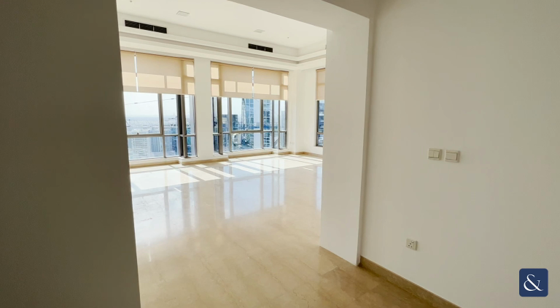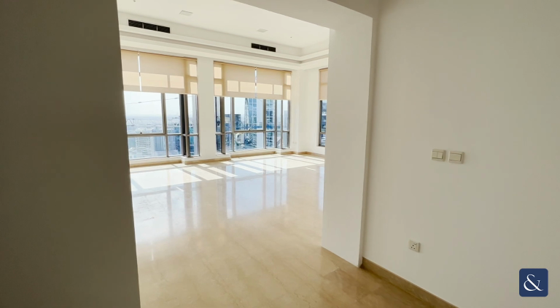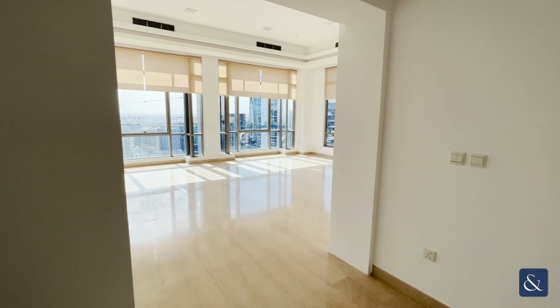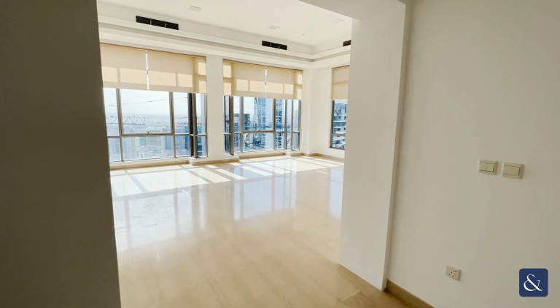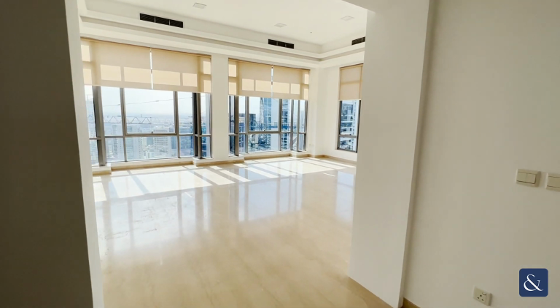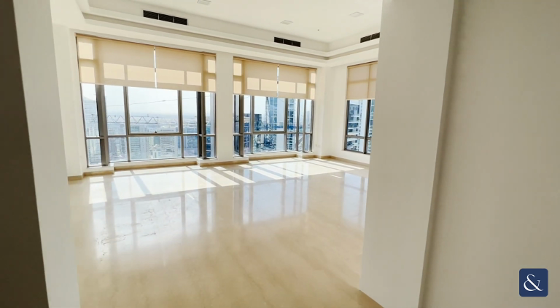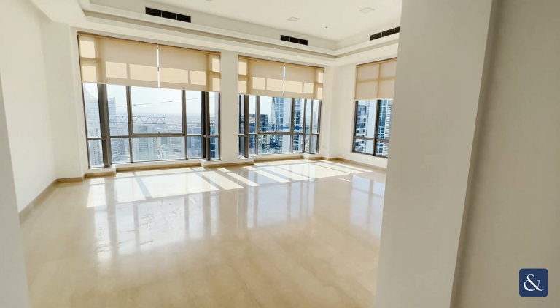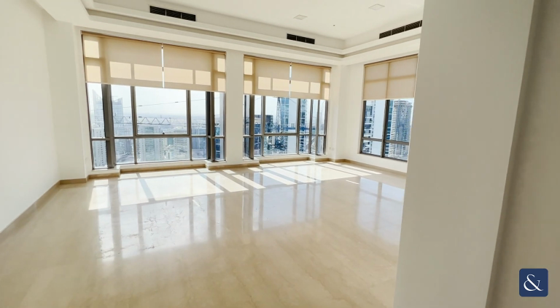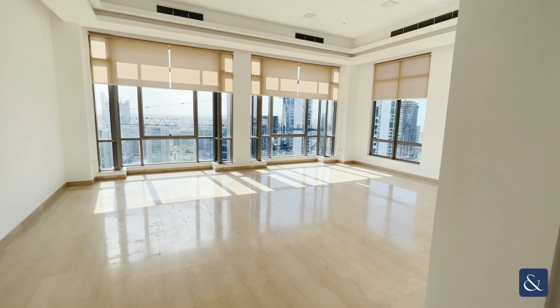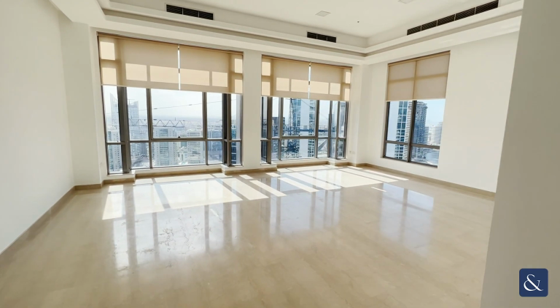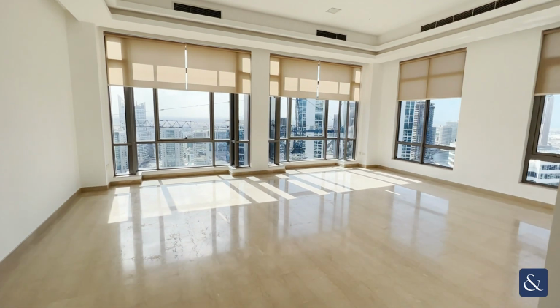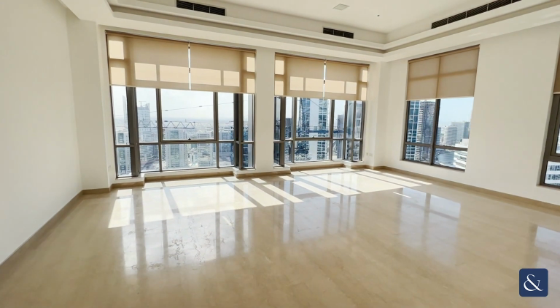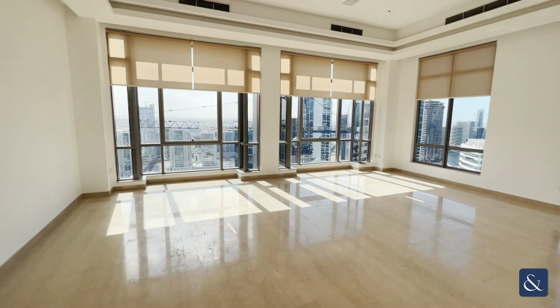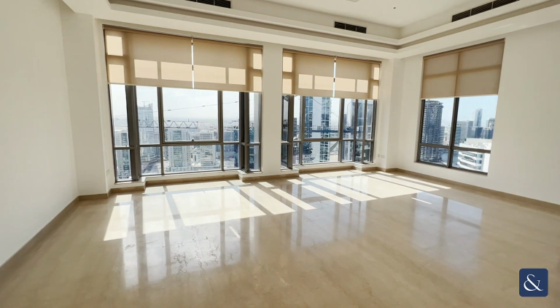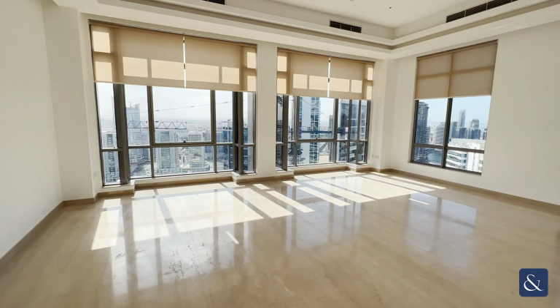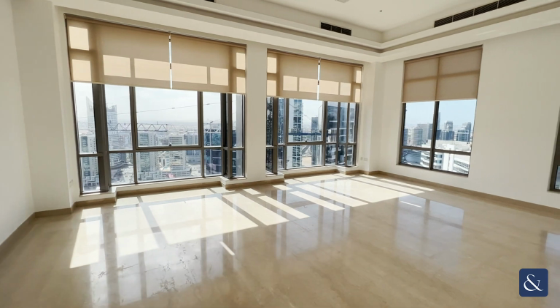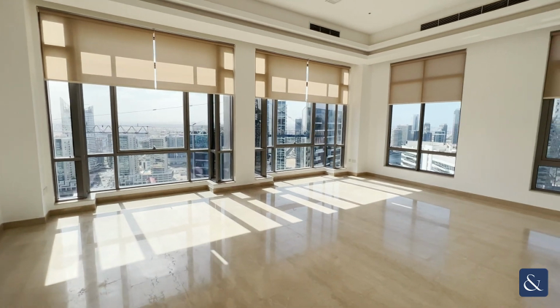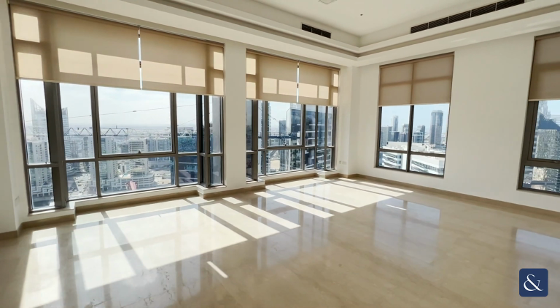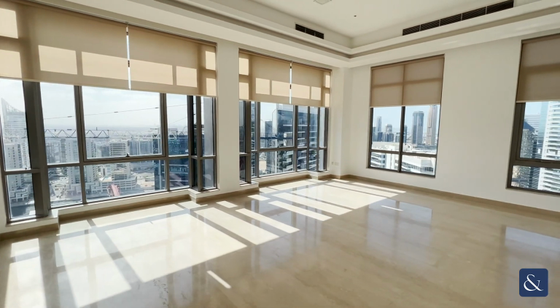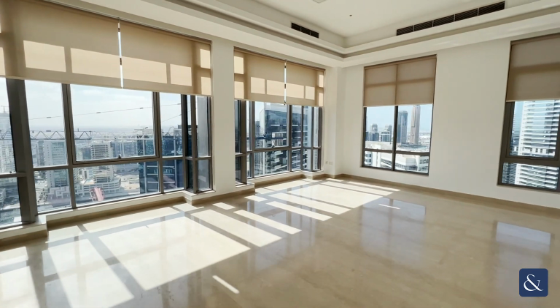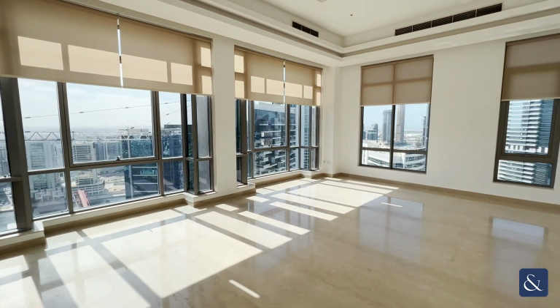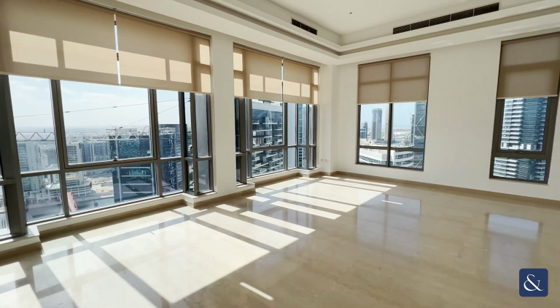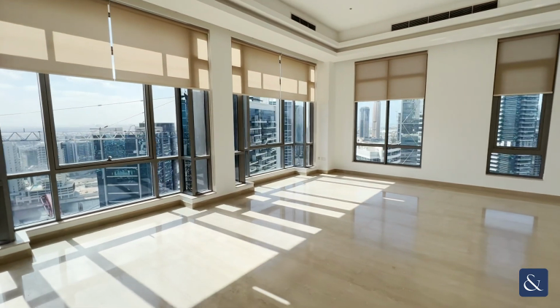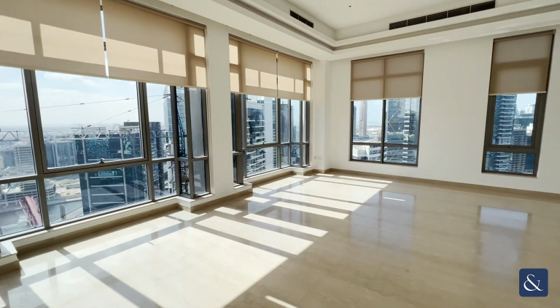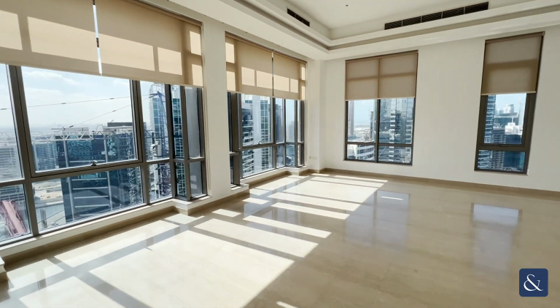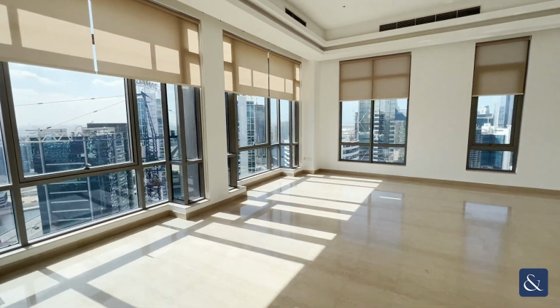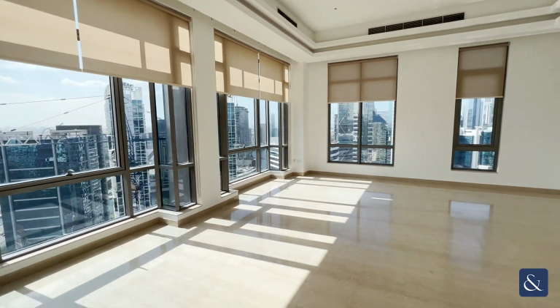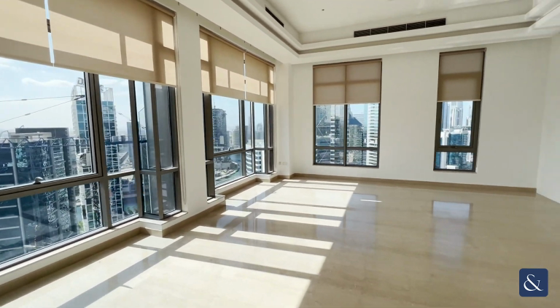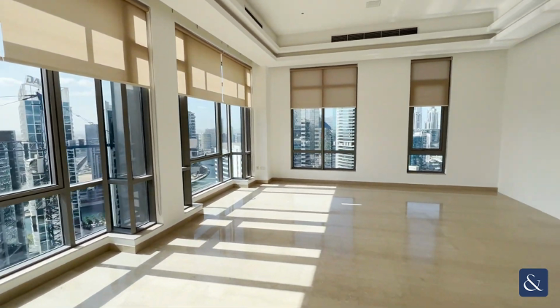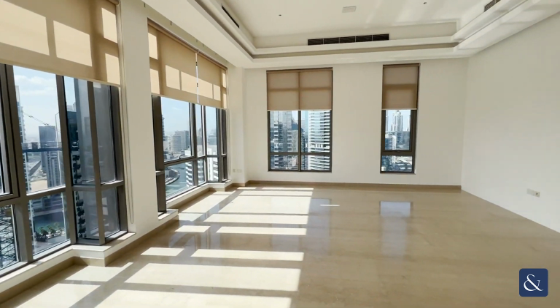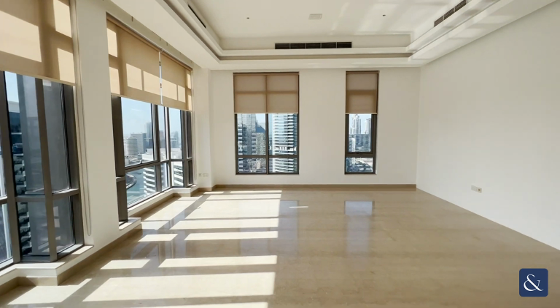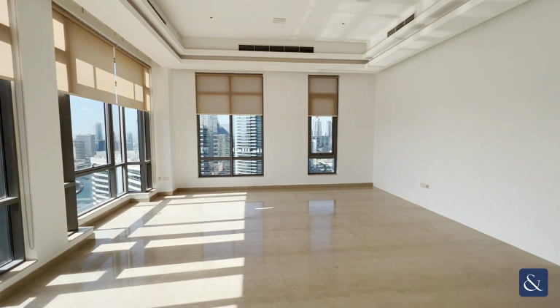Hi, it's Robert from Allsop and Allsop Real Estate. Today, I want to present you this three-bedroom plus maids penthouse, which is available vacant on transfer within Southridge Tower 6.